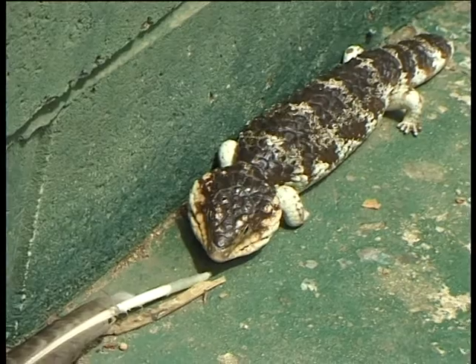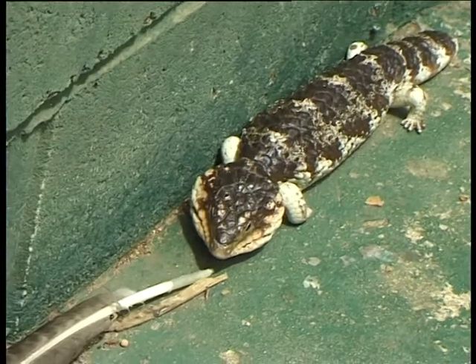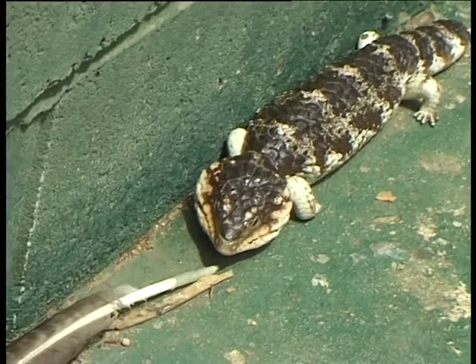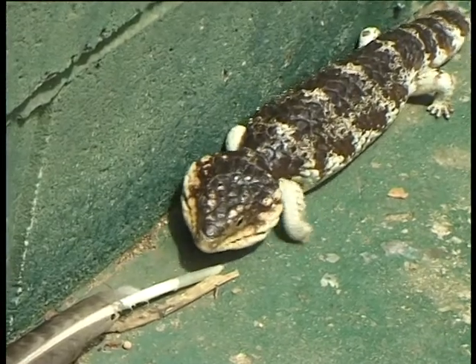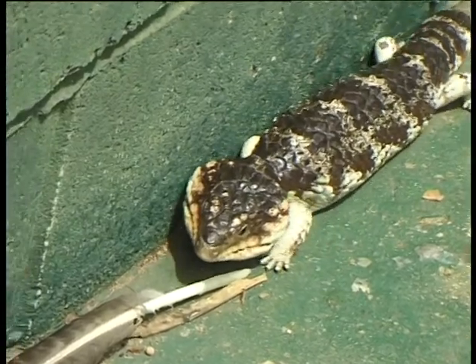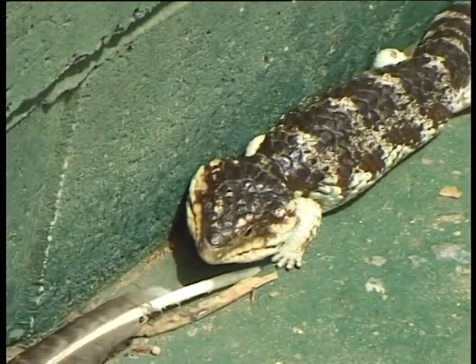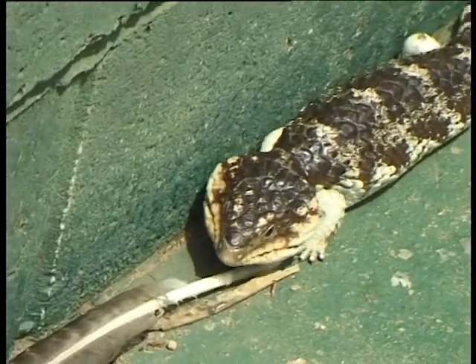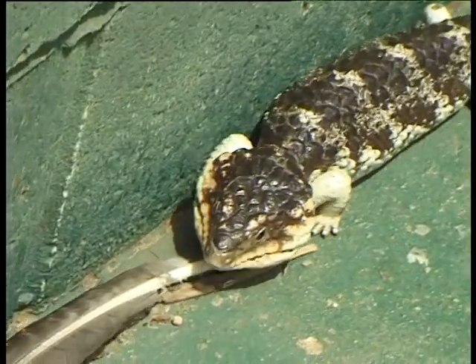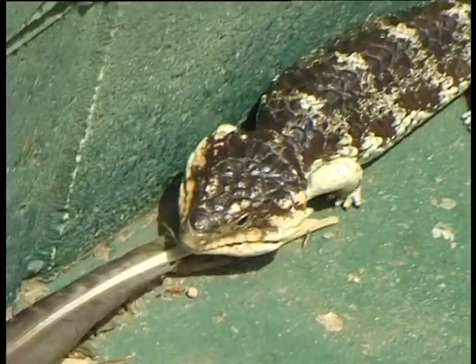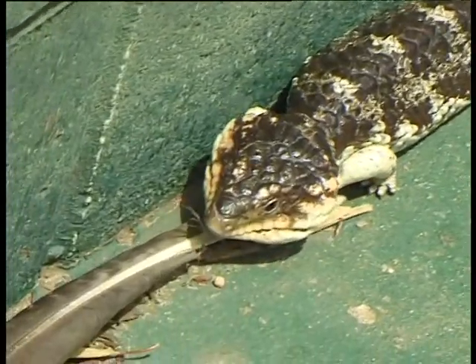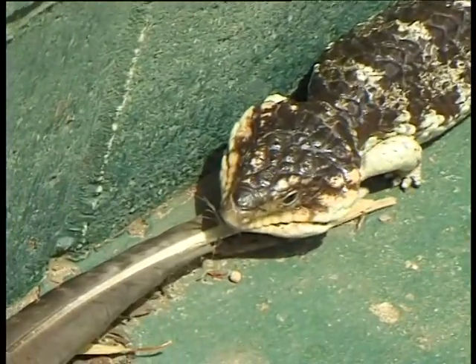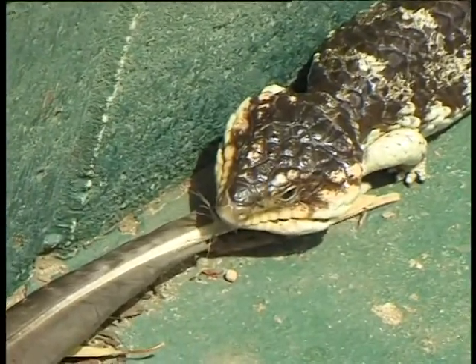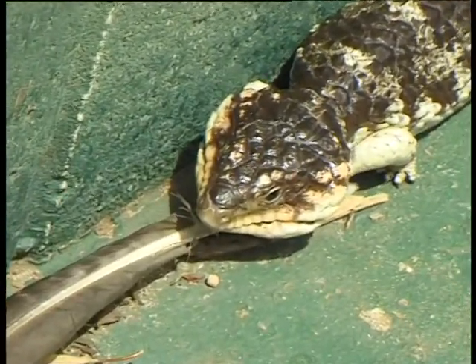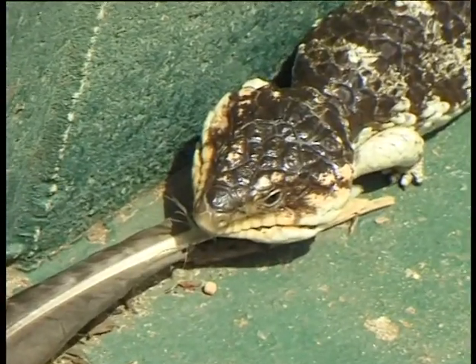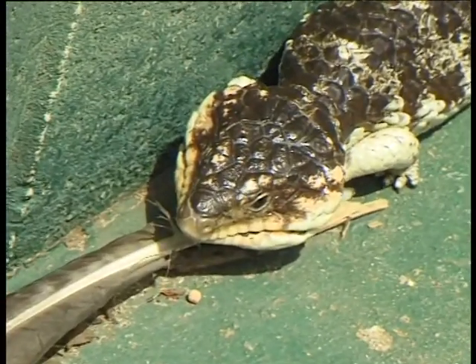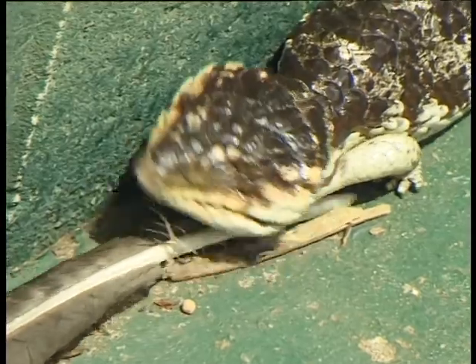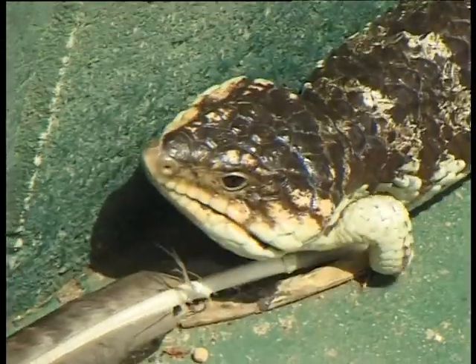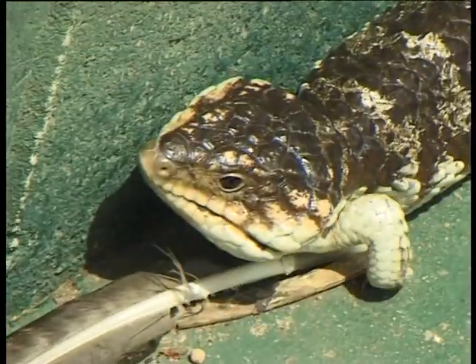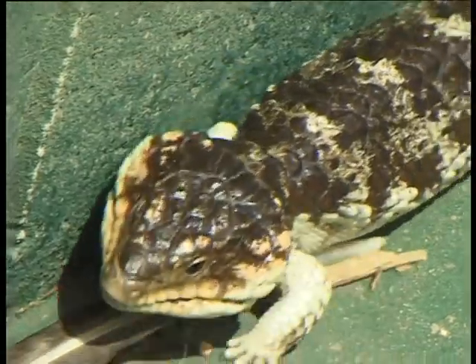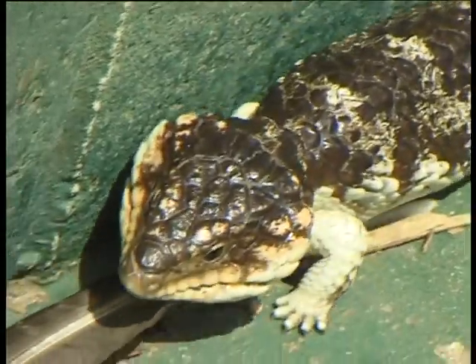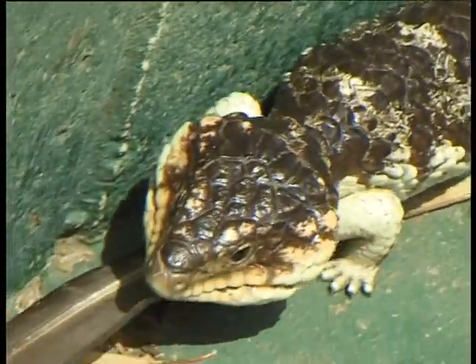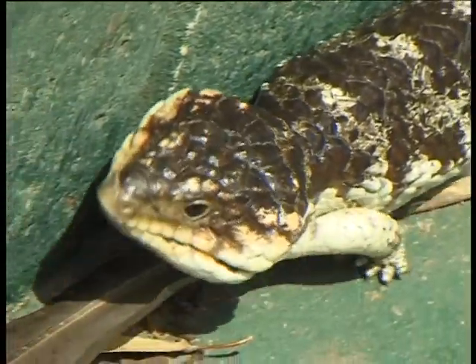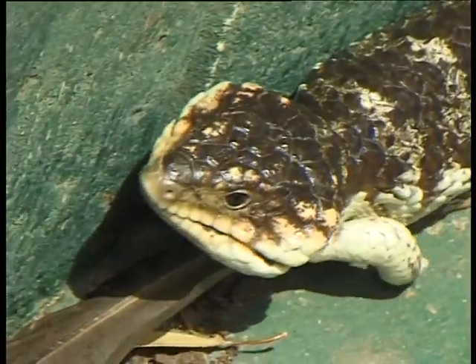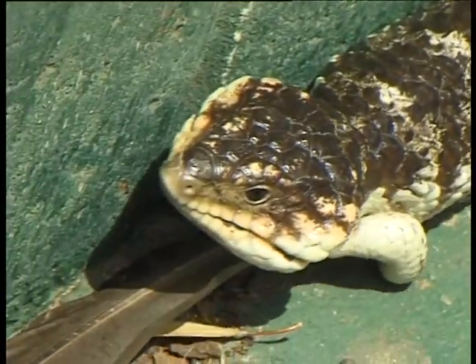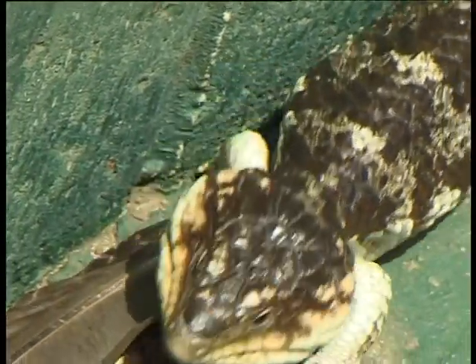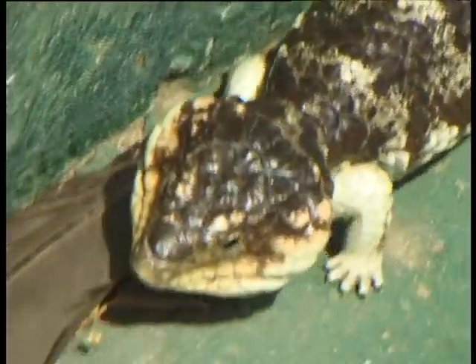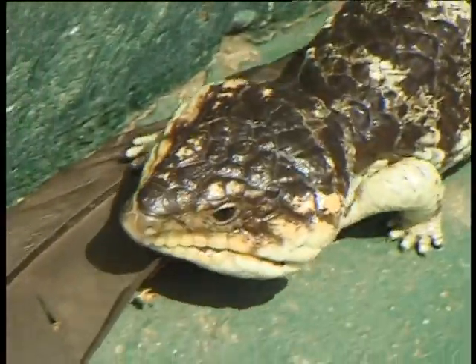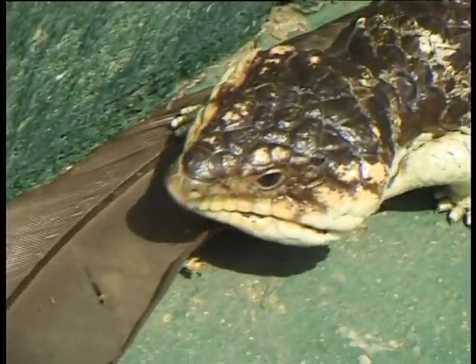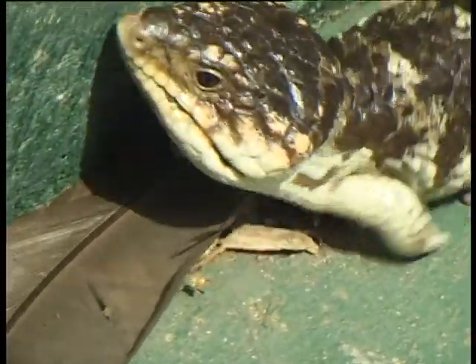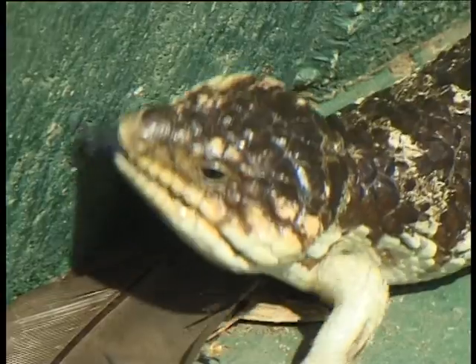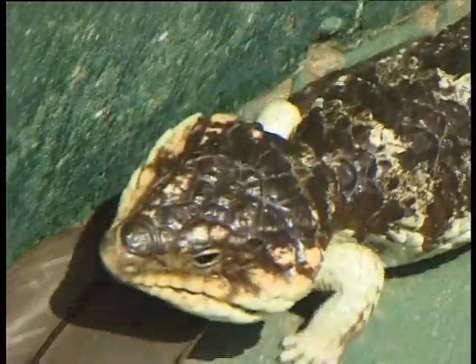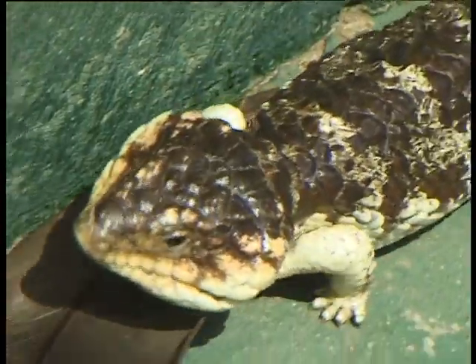But they are totally self-sufficient. So from the minute they're born, they can eat, they can find their own food, and they can do everything for themselves. After that time, mum pretty much leaves them to themselves.